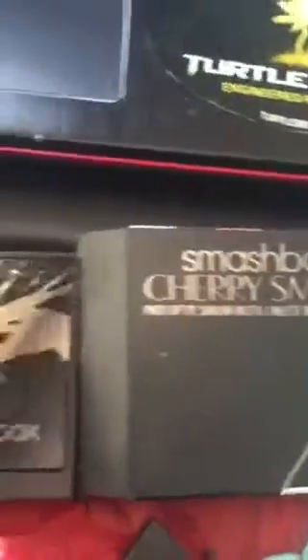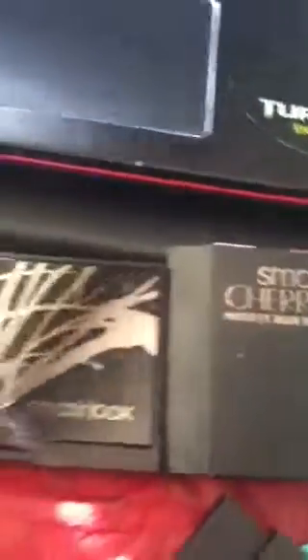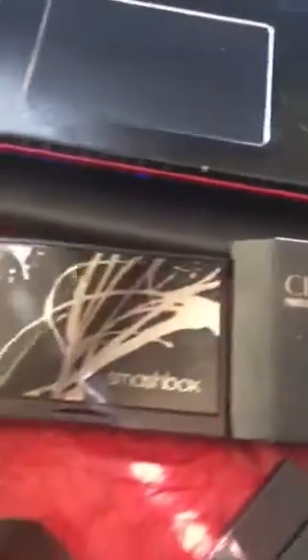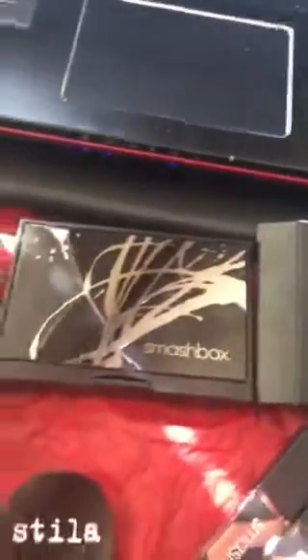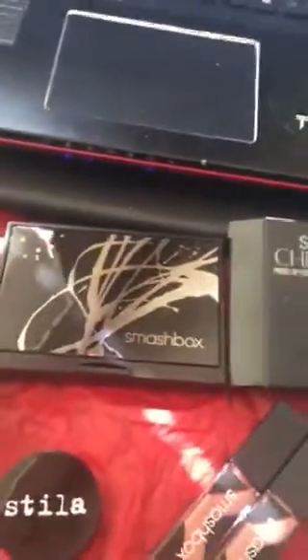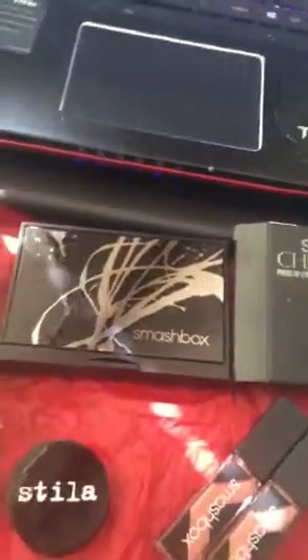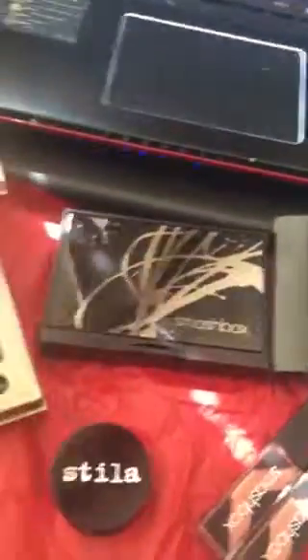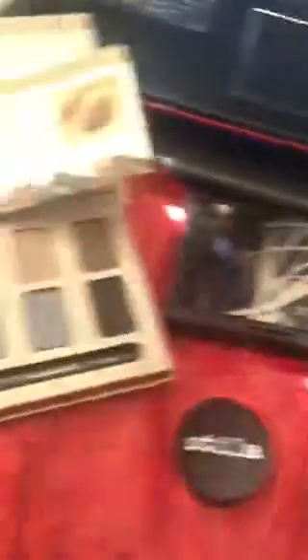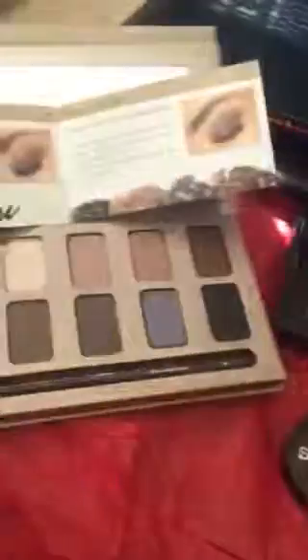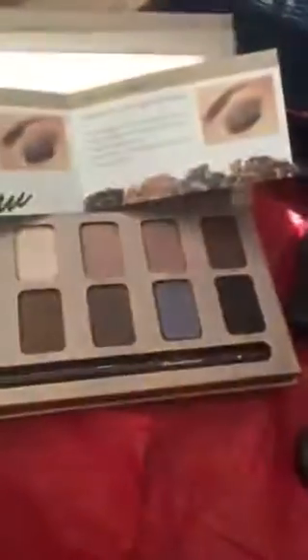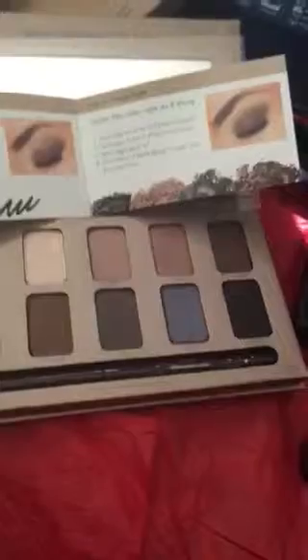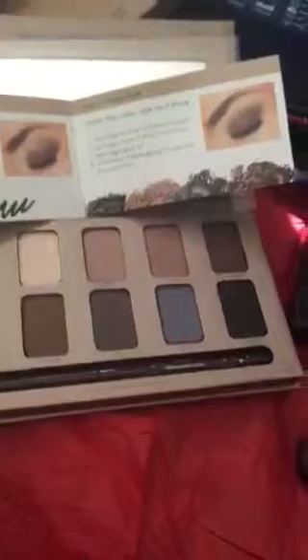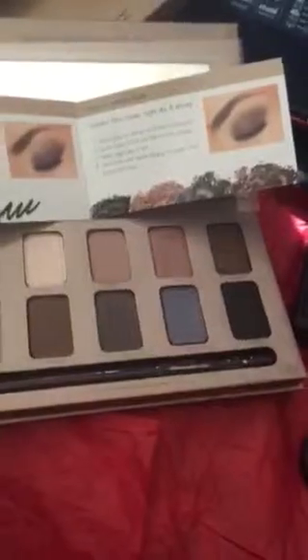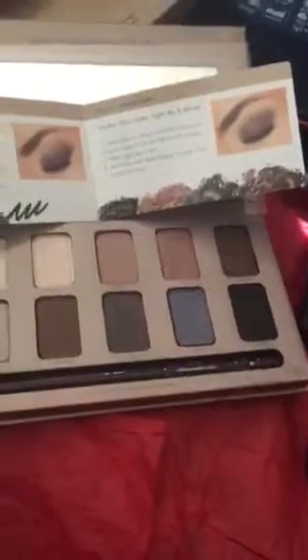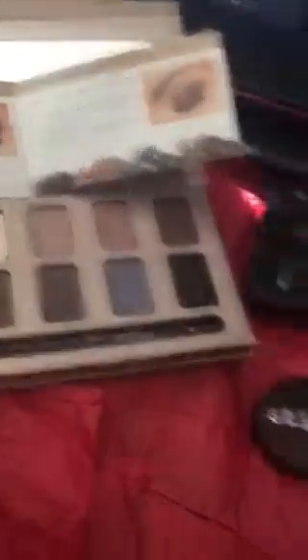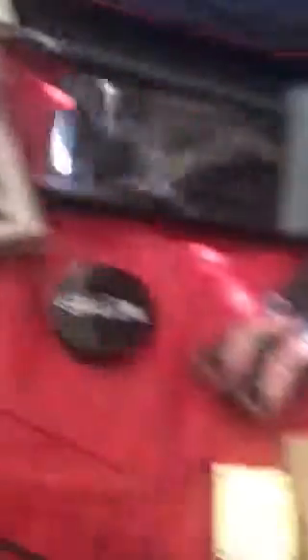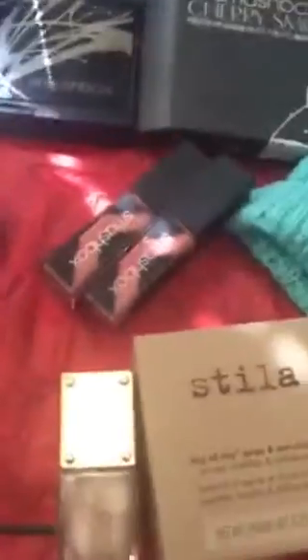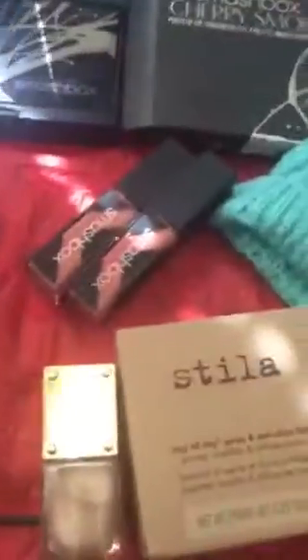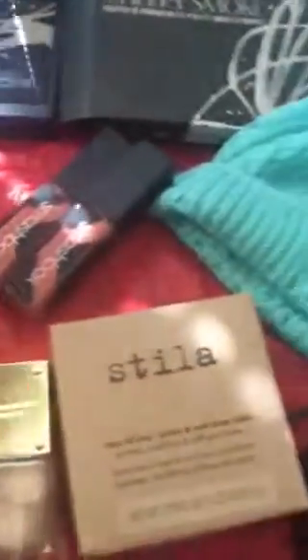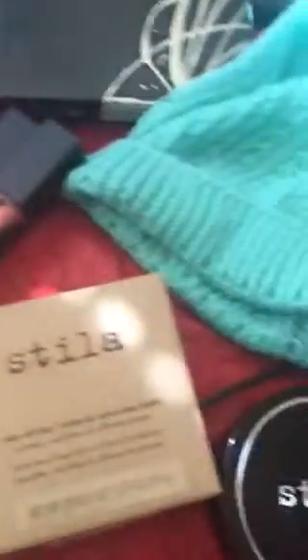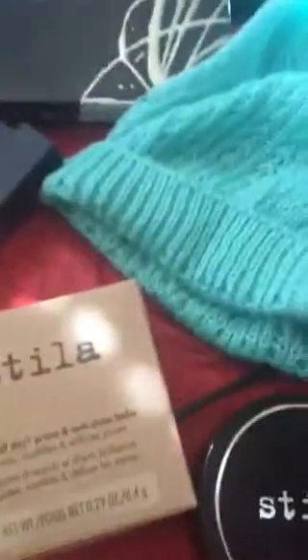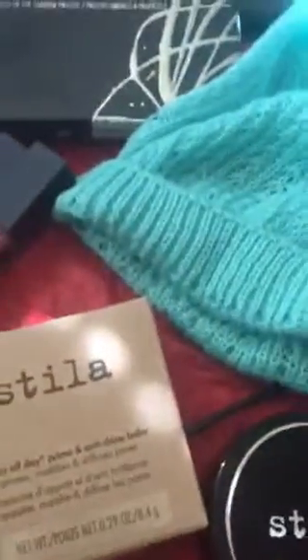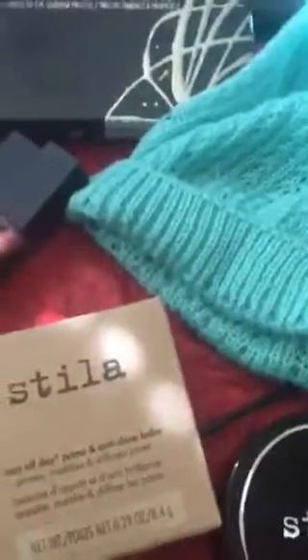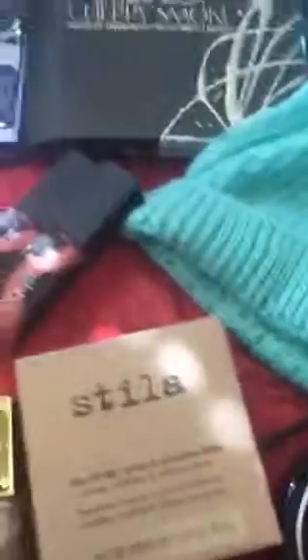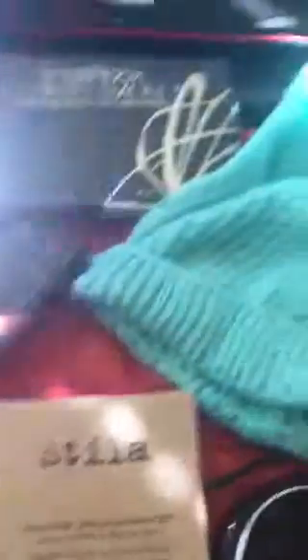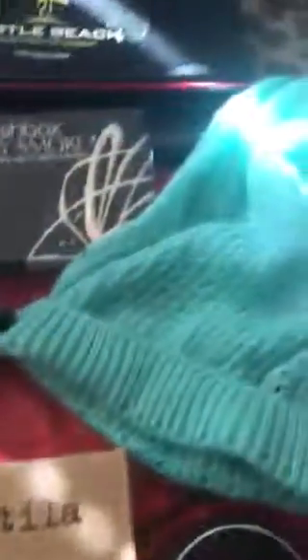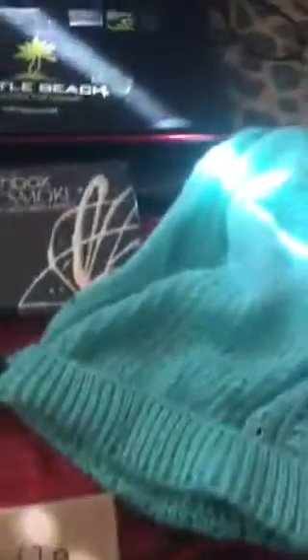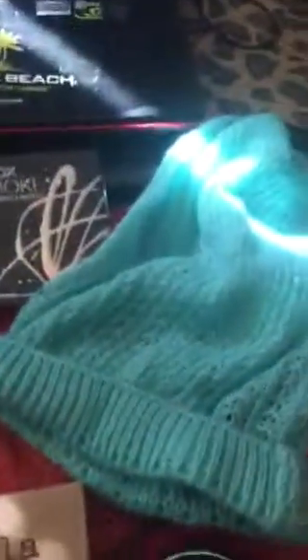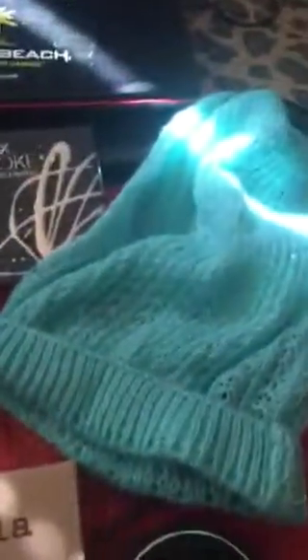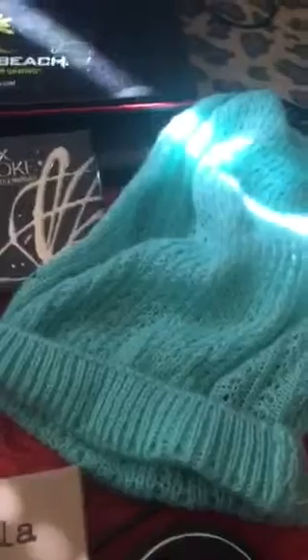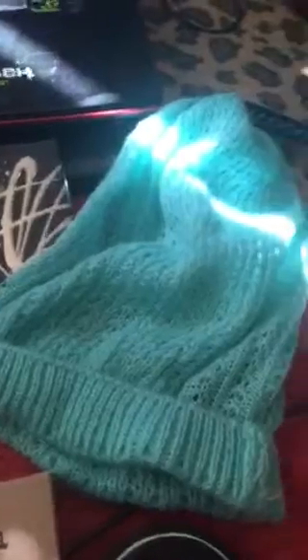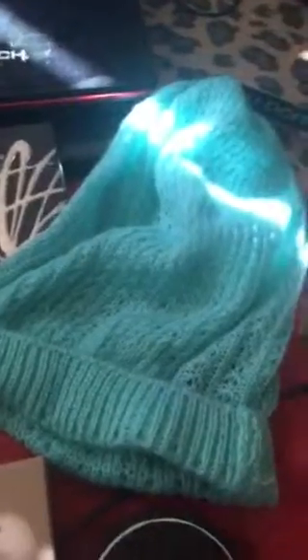Head on over to Nordstrom Rack because they have new makeup items and clearance sales.